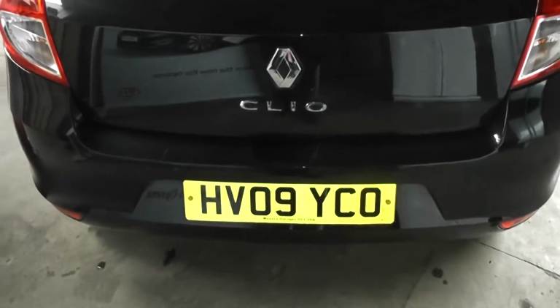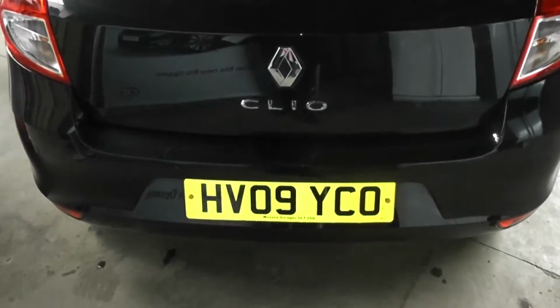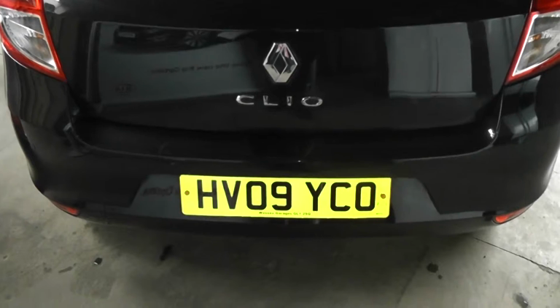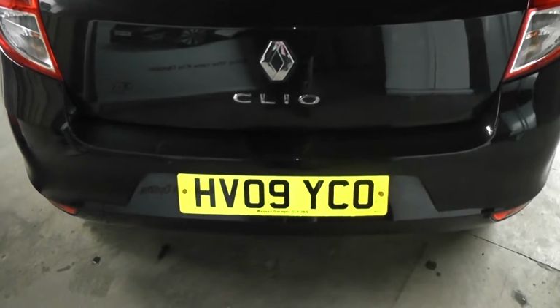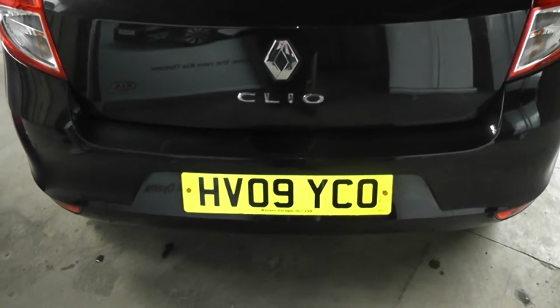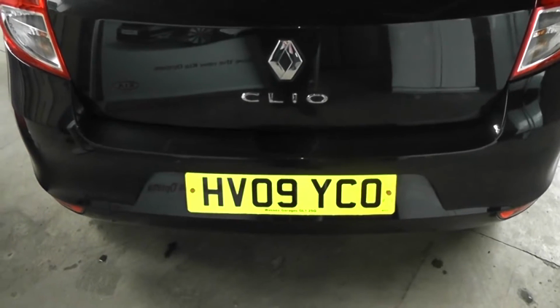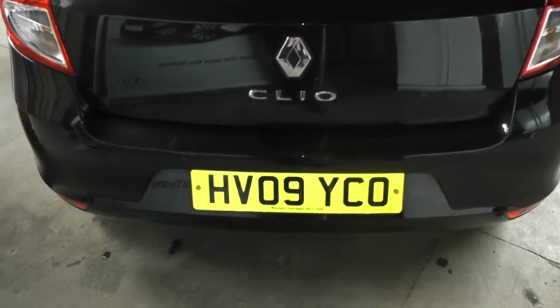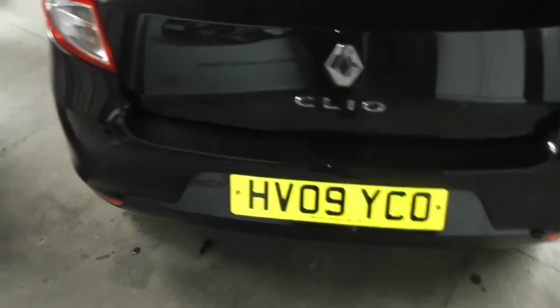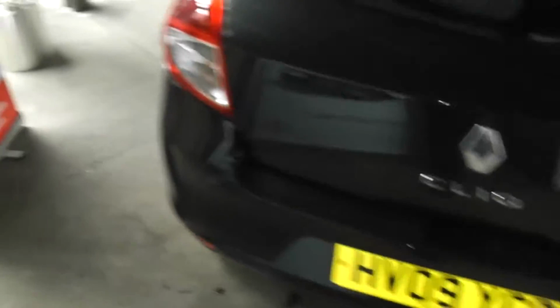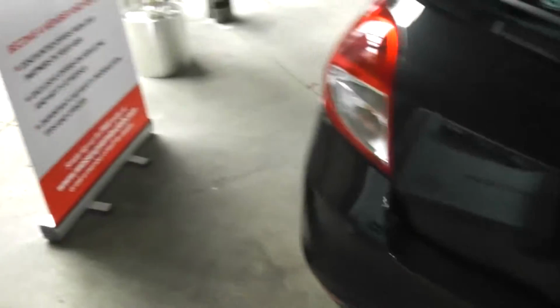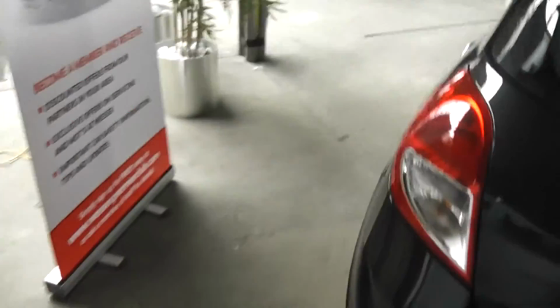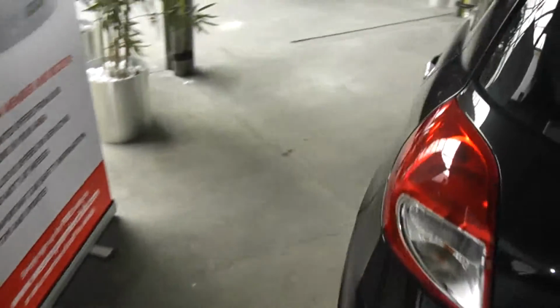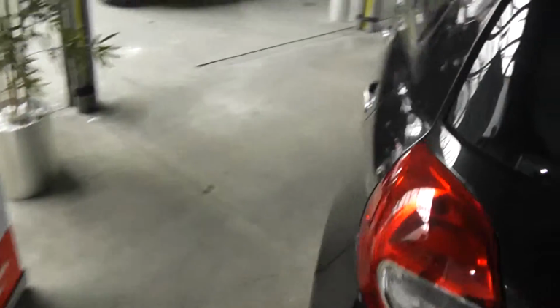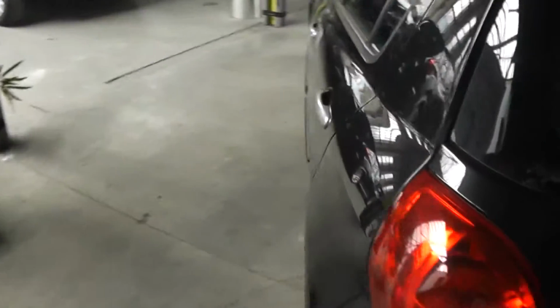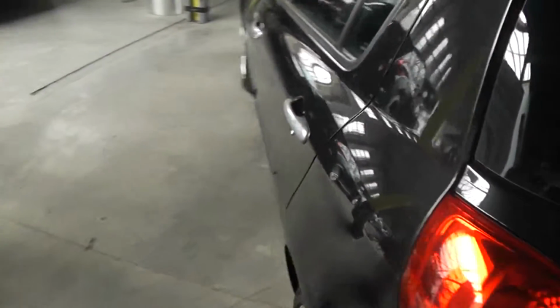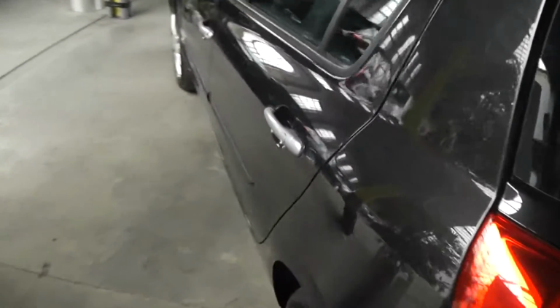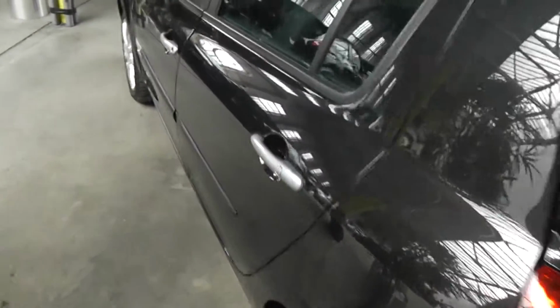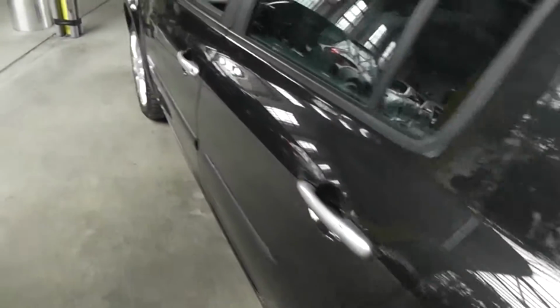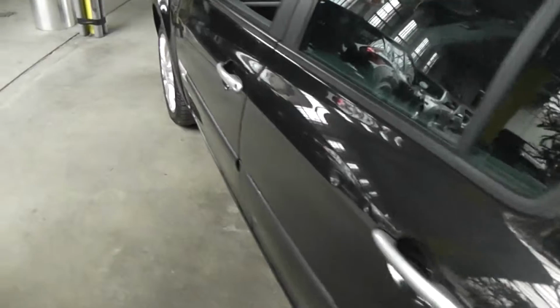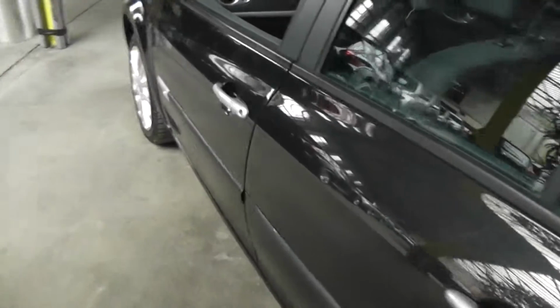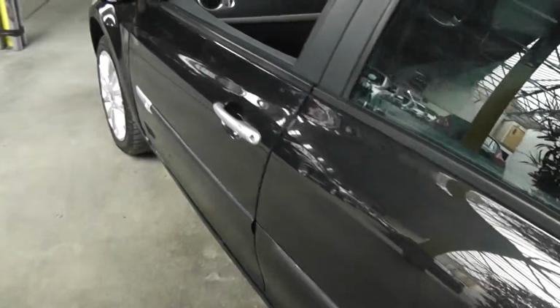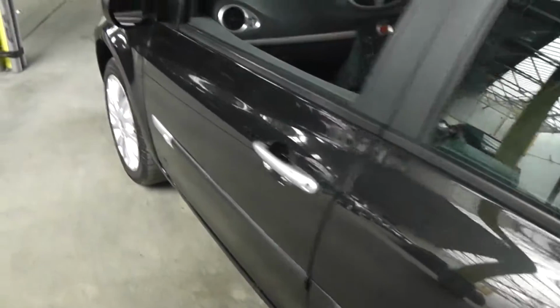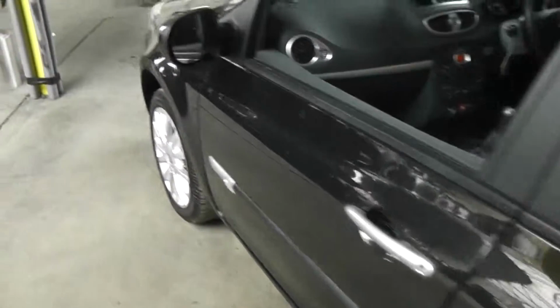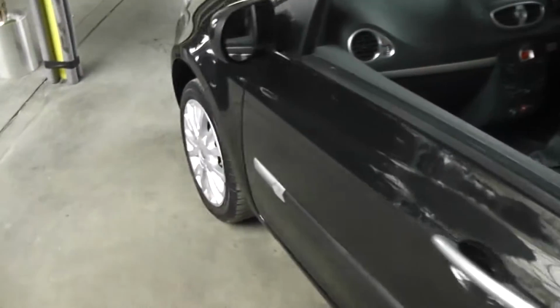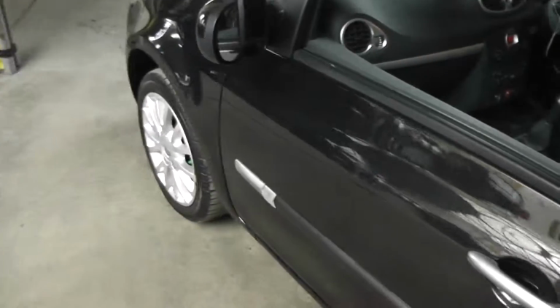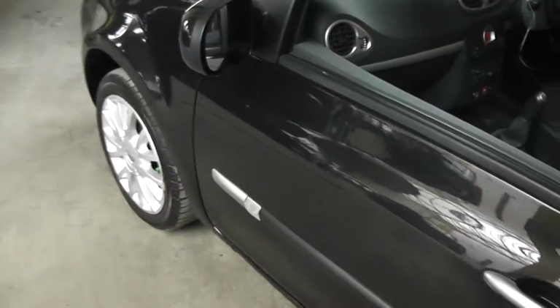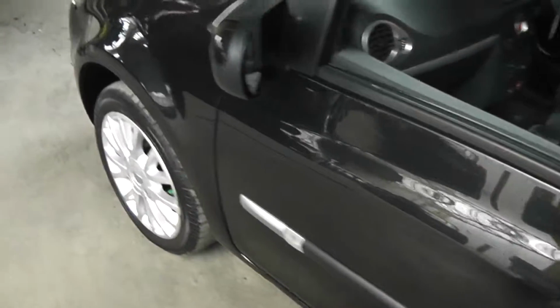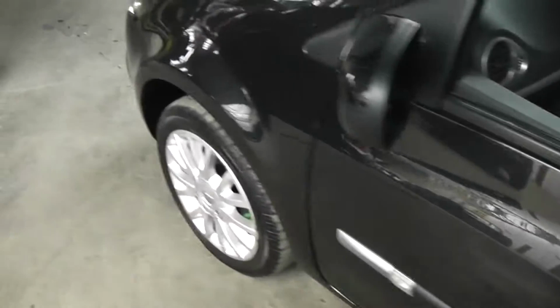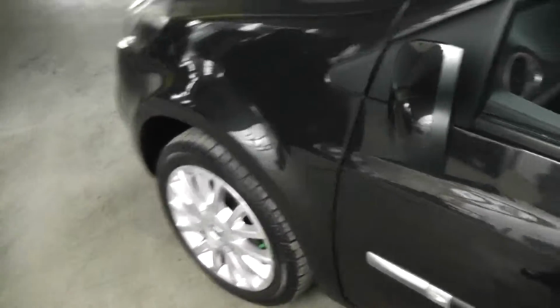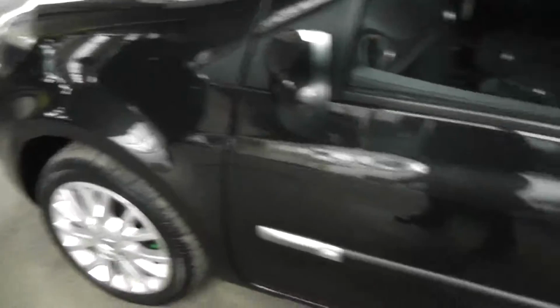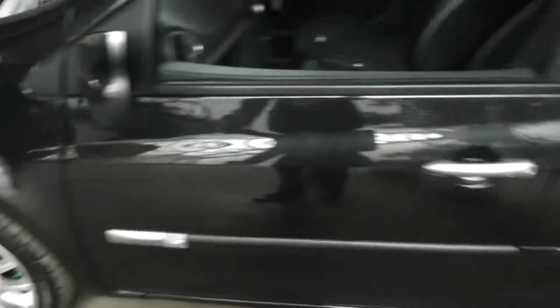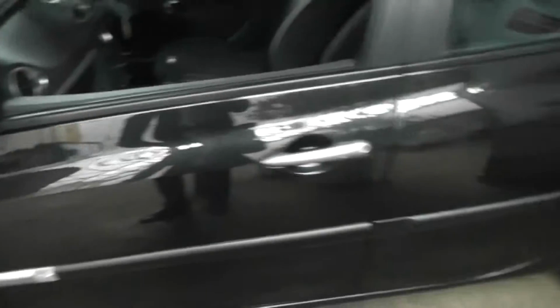The car is 09 plate registered. The paint condition on the car is in very good standard — no chips or scuffs at all.